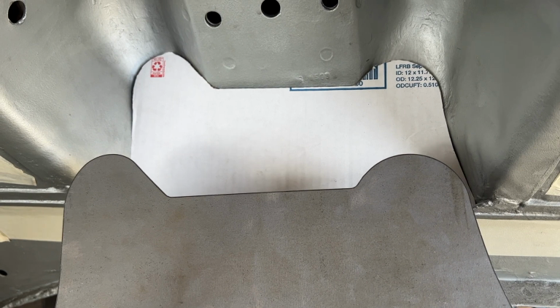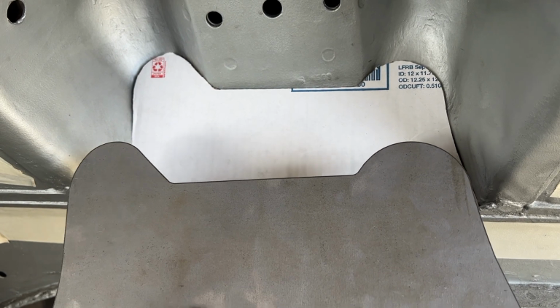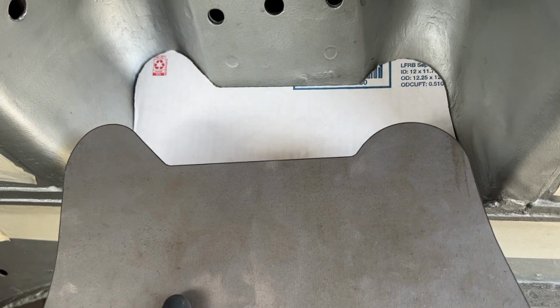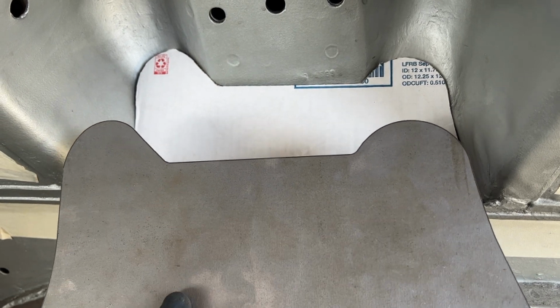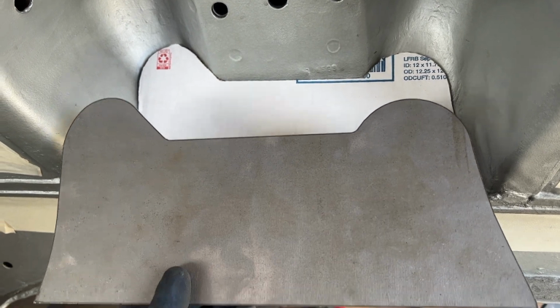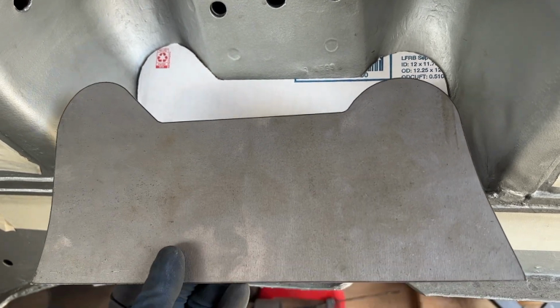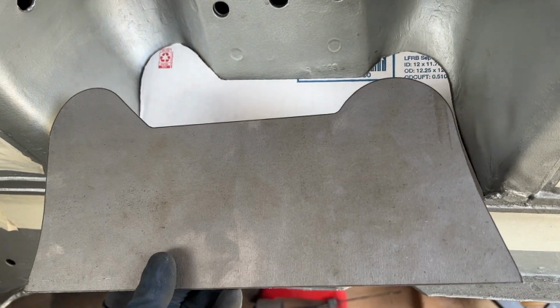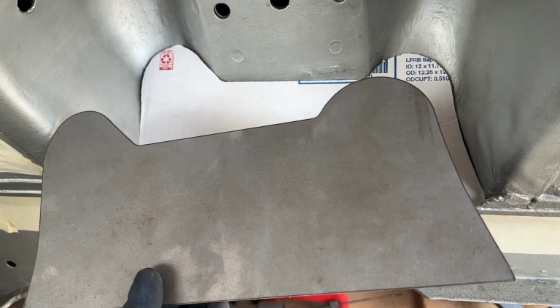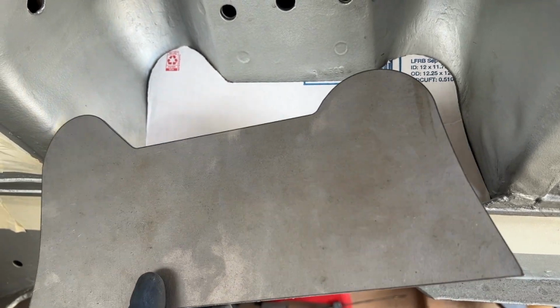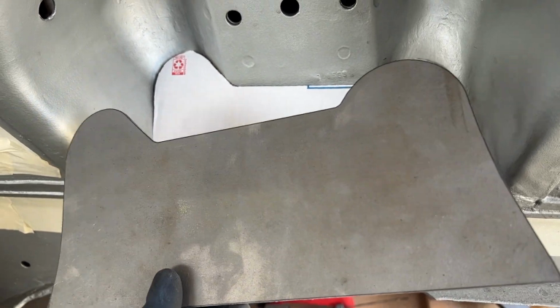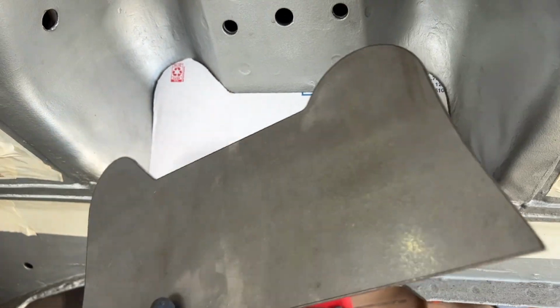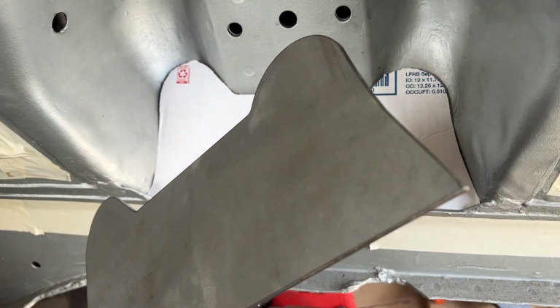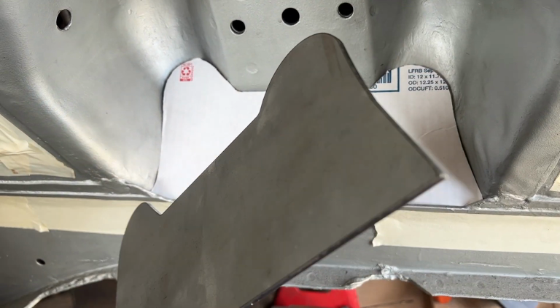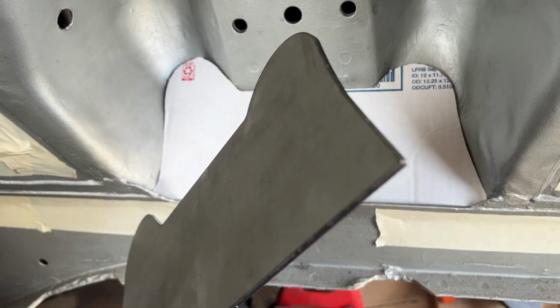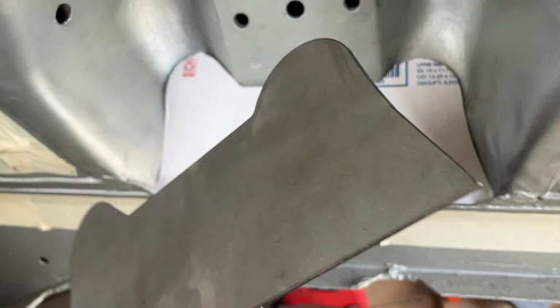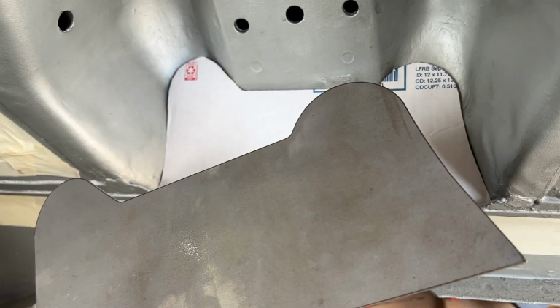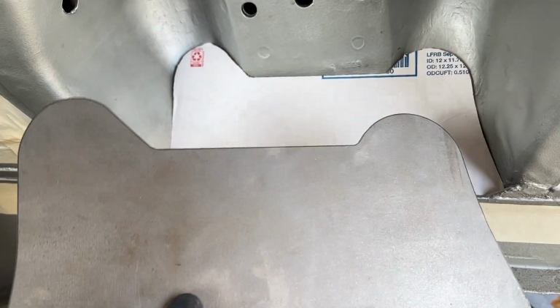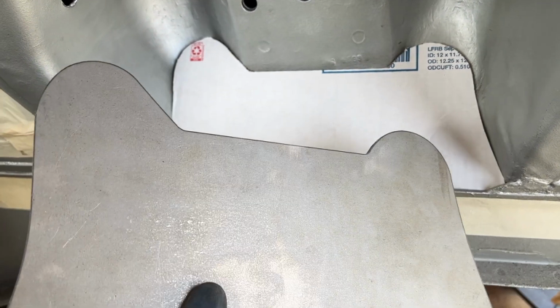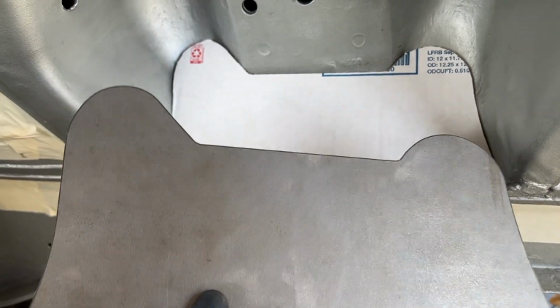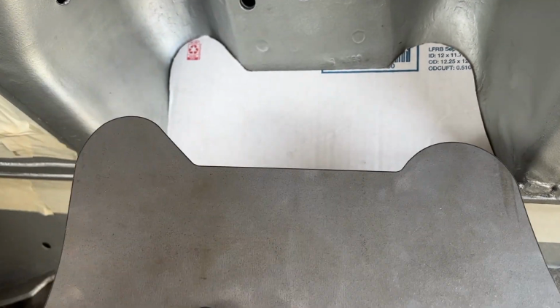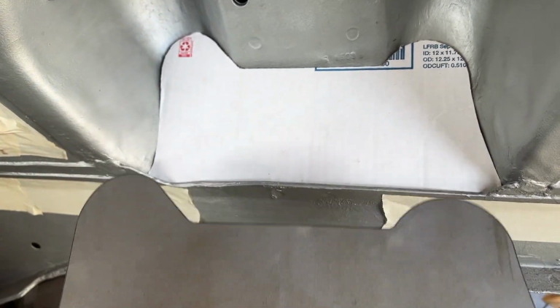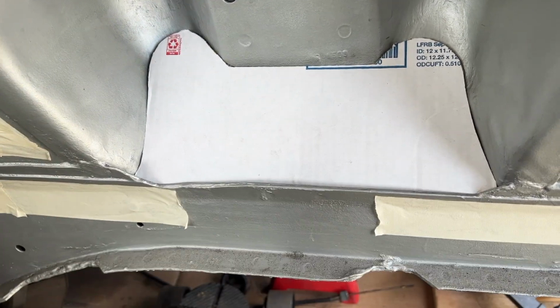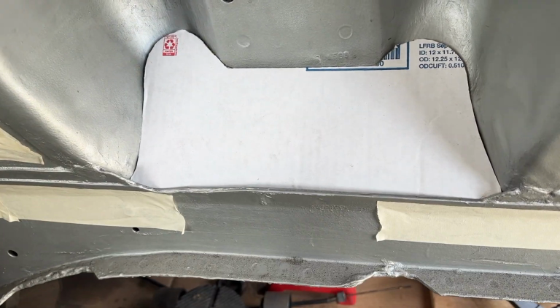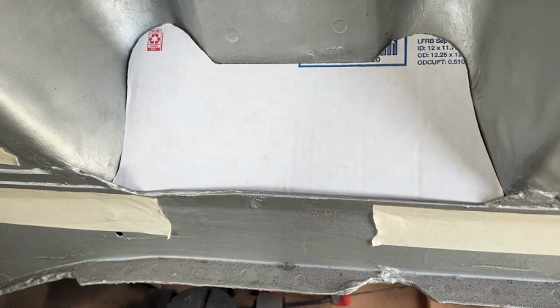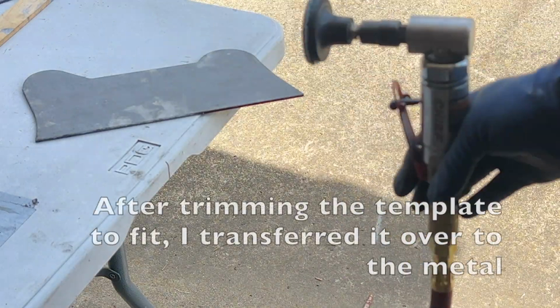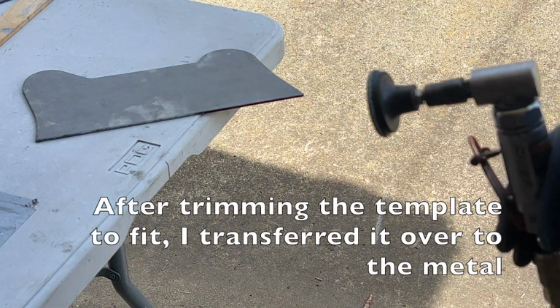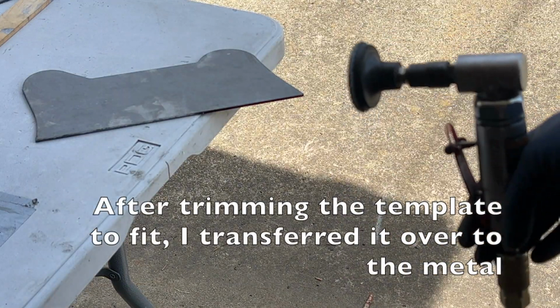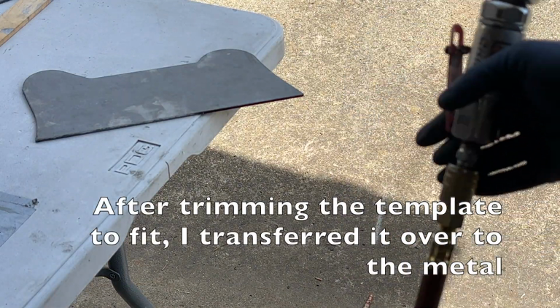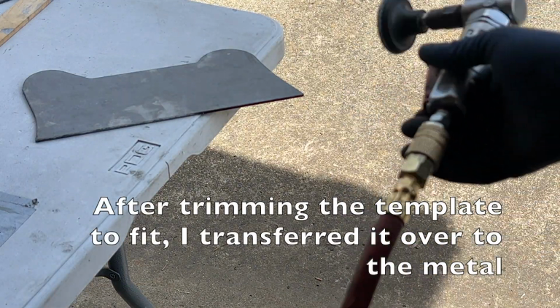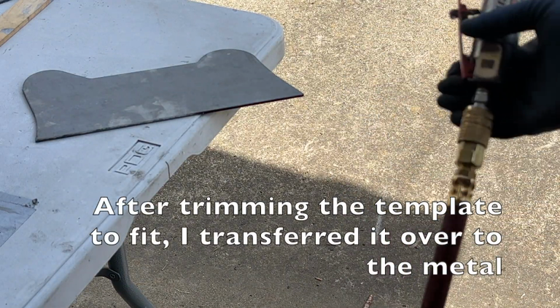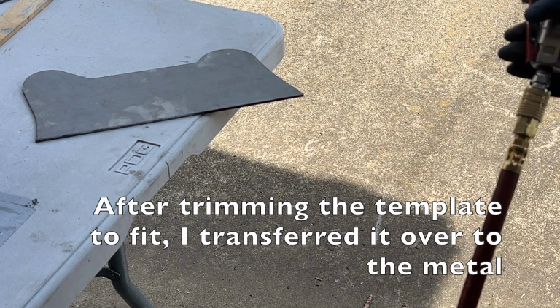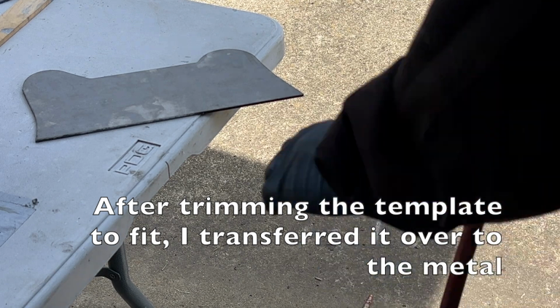The first thing I did is cut out a cardboard template because I didn't want to start messing with the metal right away, just in case I ended up grinding off a little too much. The first thing I did is take off a little bit of the studs.